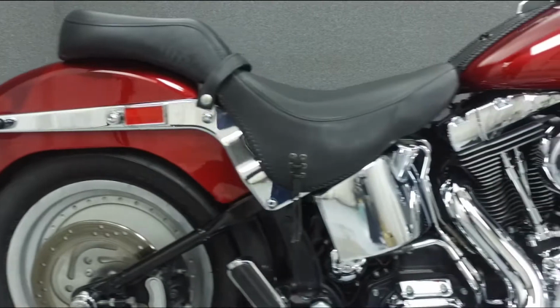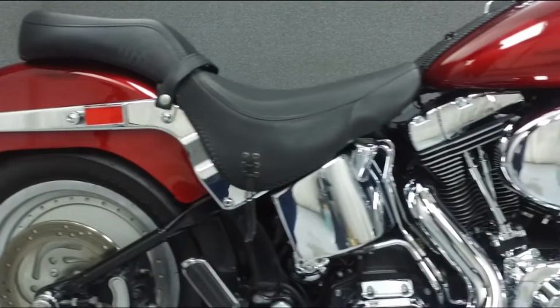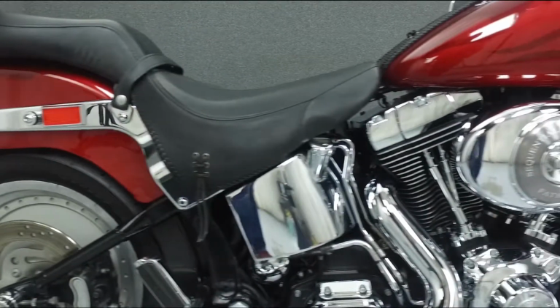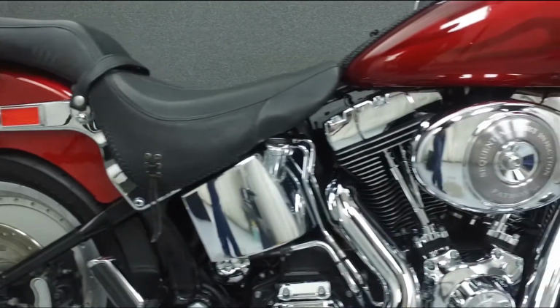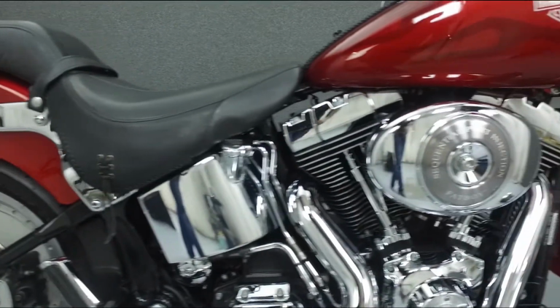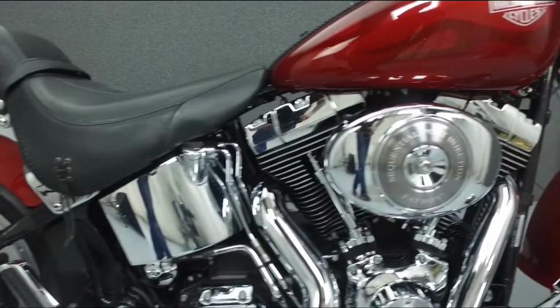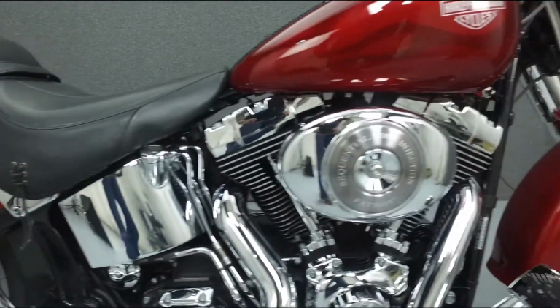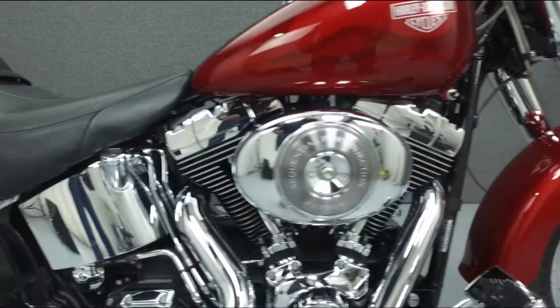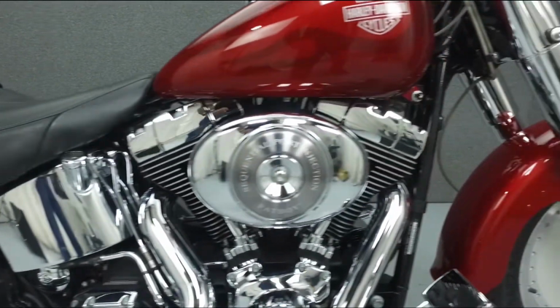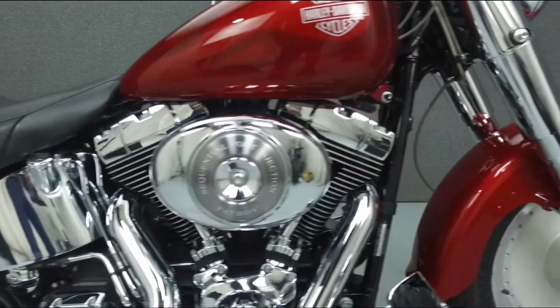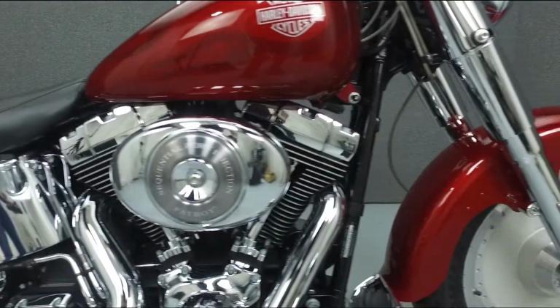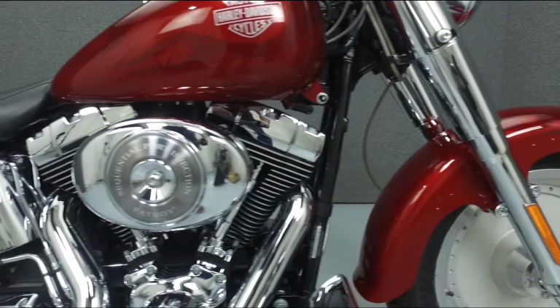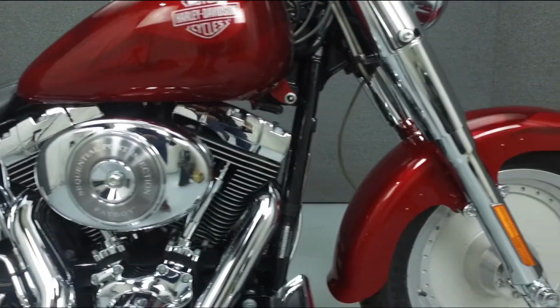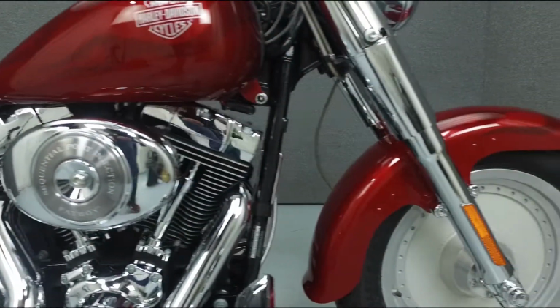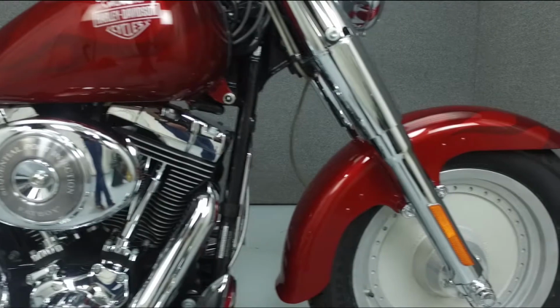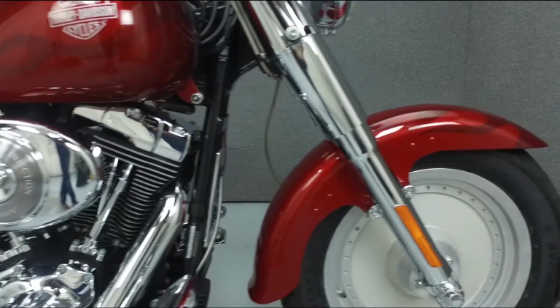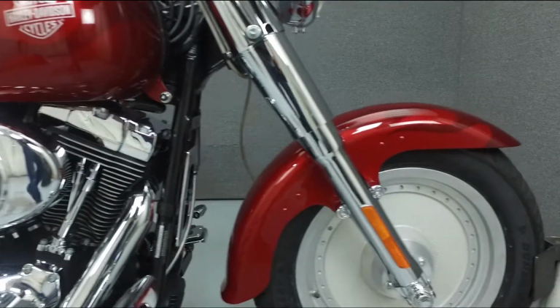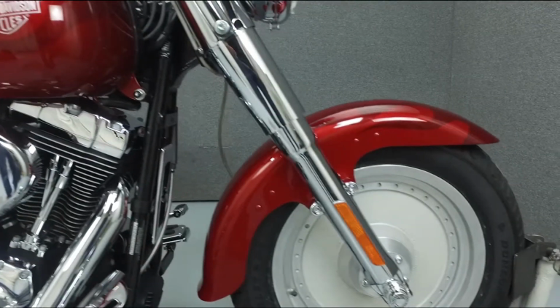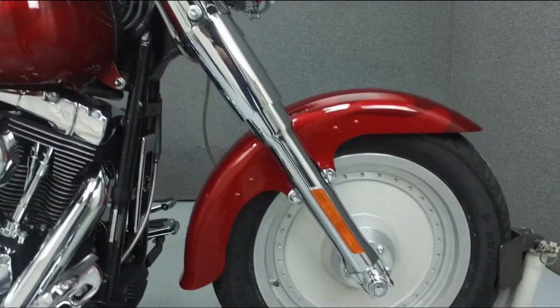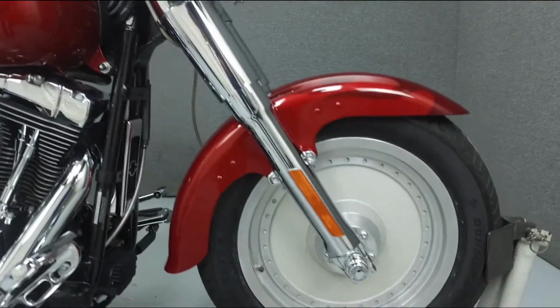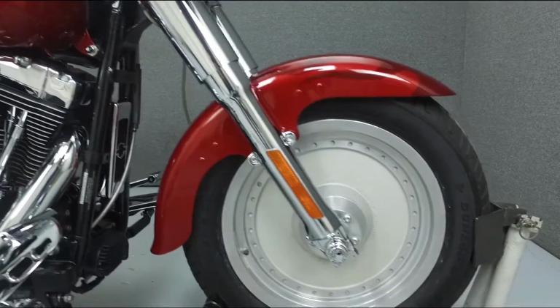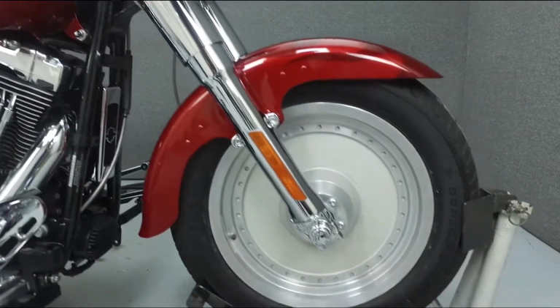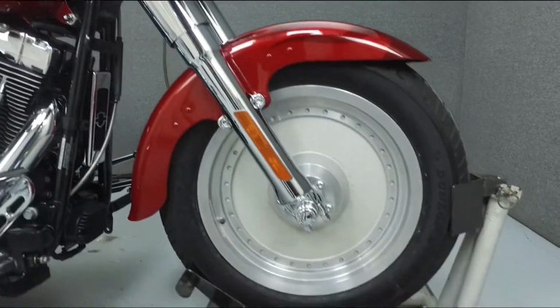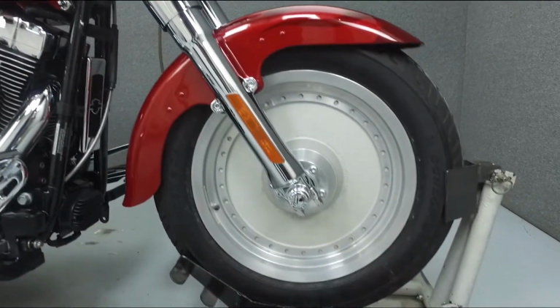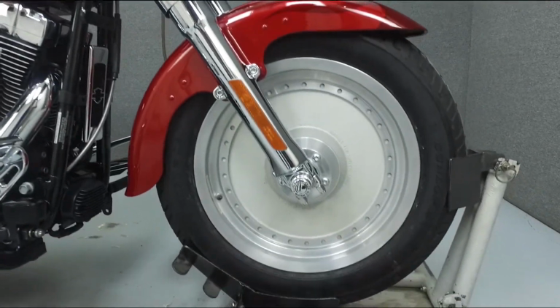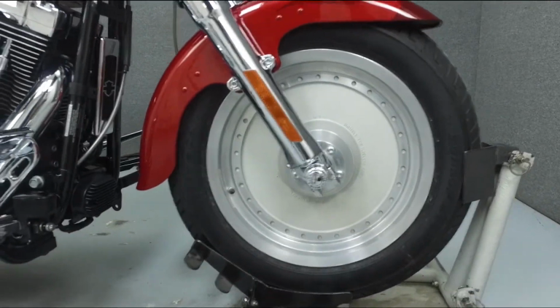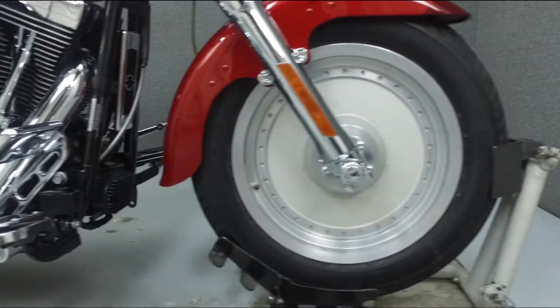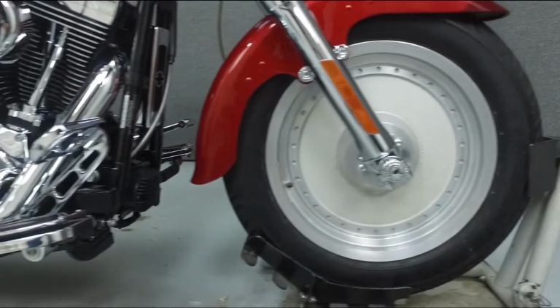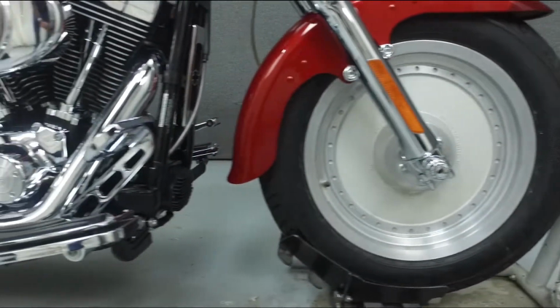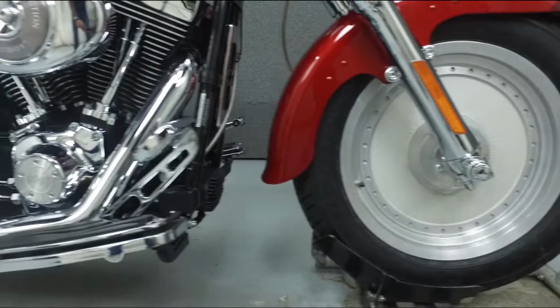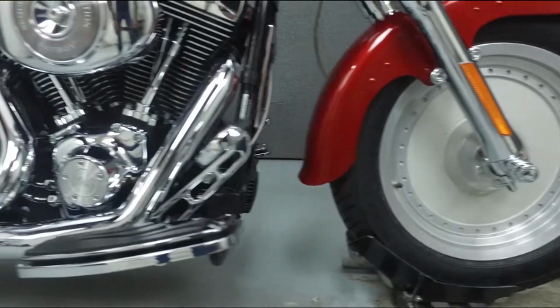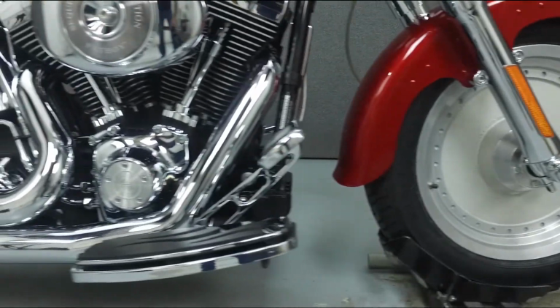This bike has been upgraded with custom flame paint, a Vance & Hines exhaust, open air intake, and quick detach windshield and backrest hardware. Please view the video description to see a complete list of the upgrades.